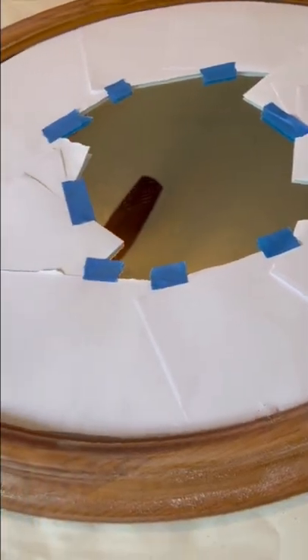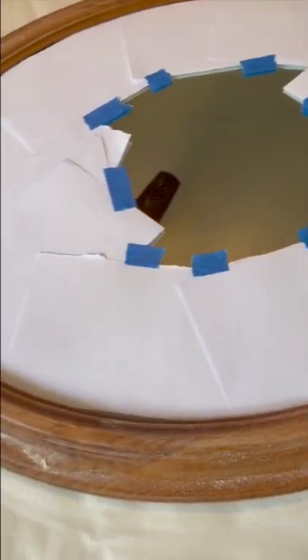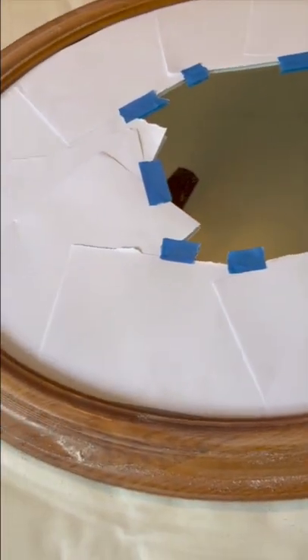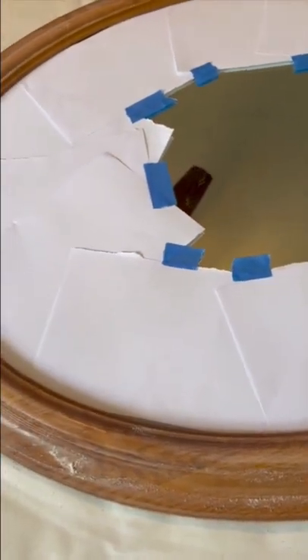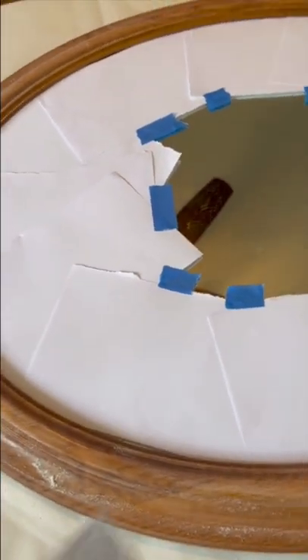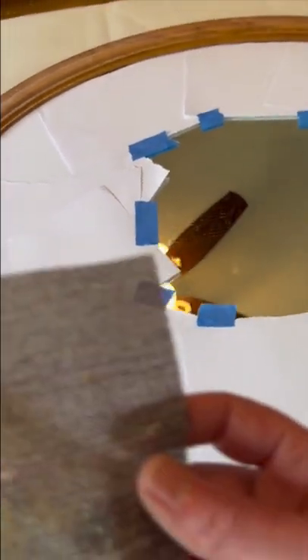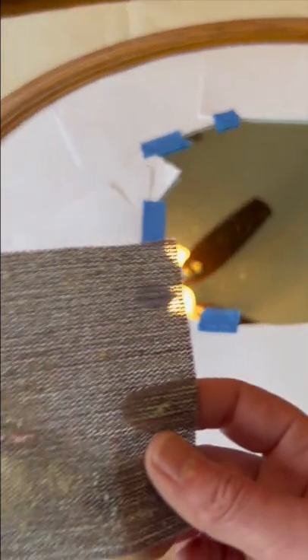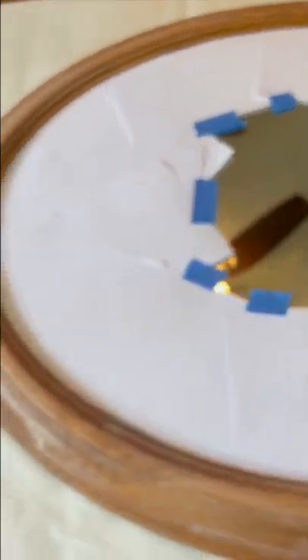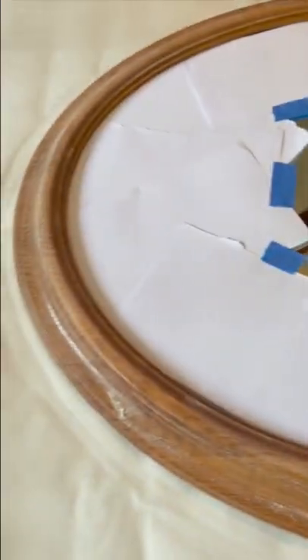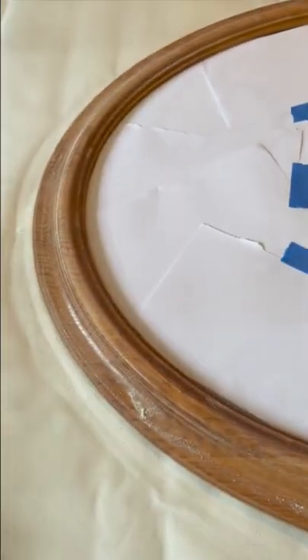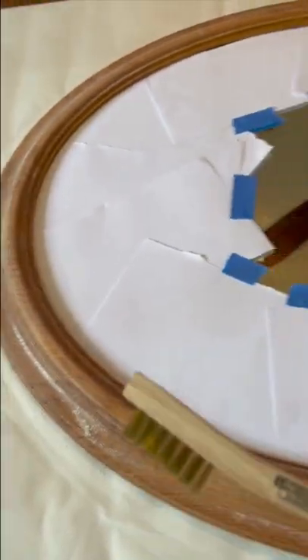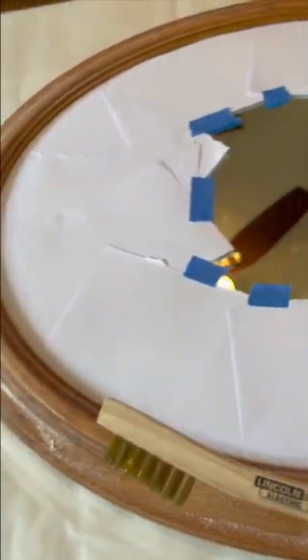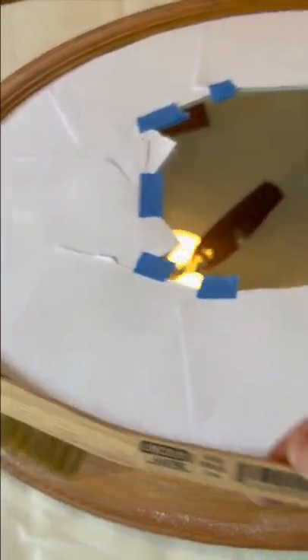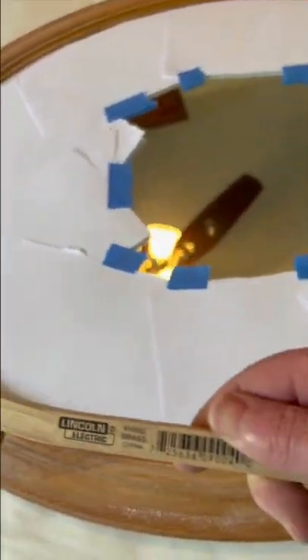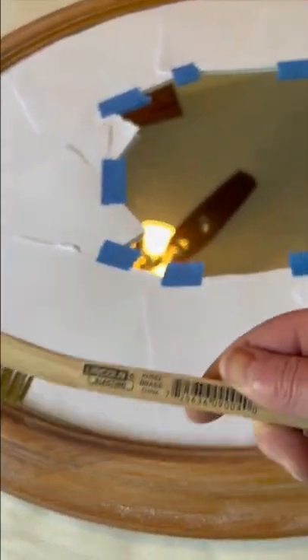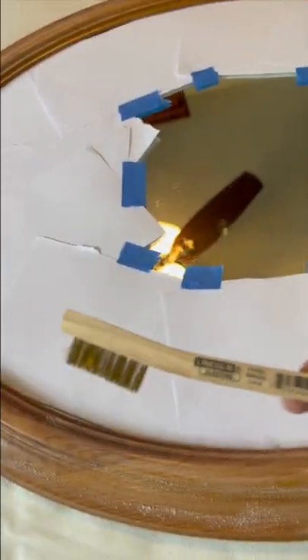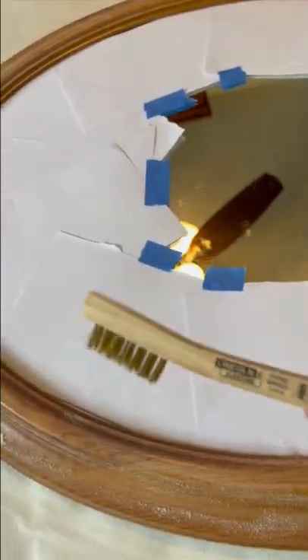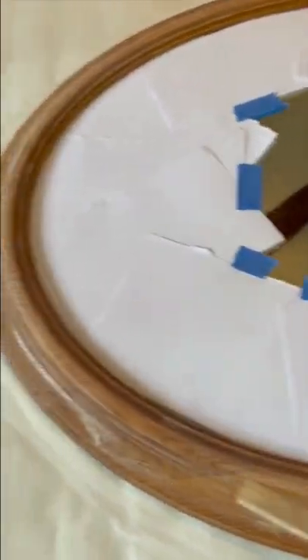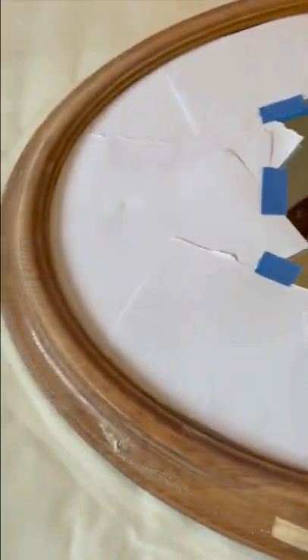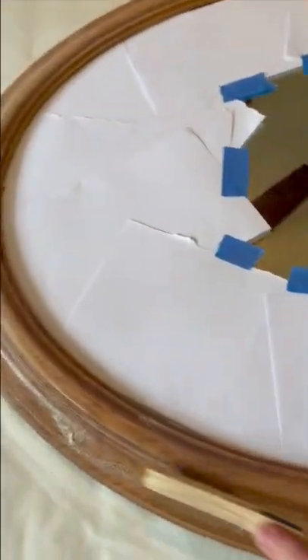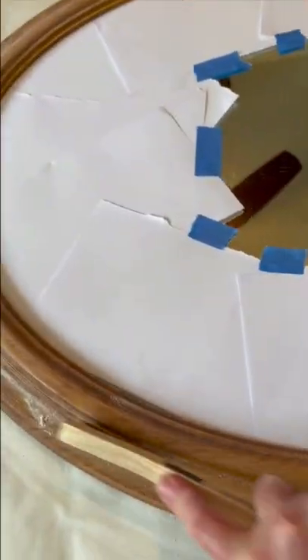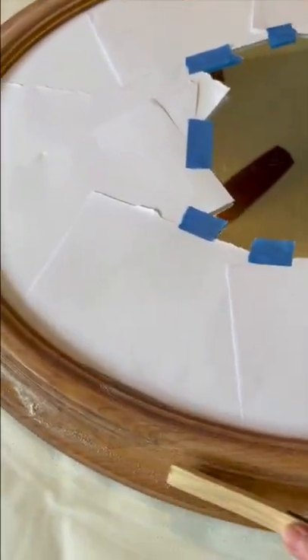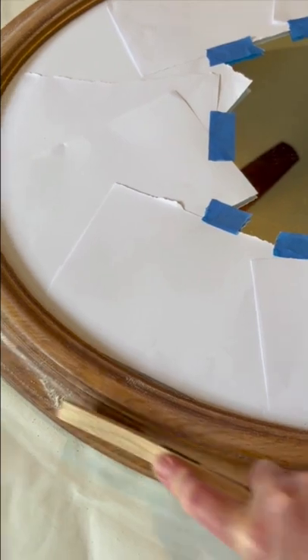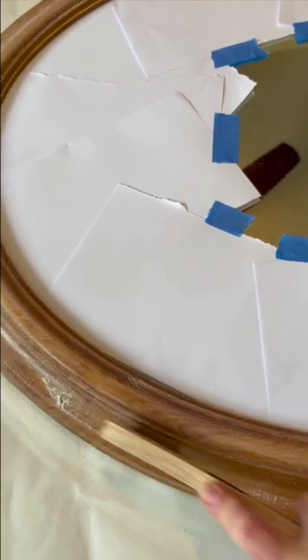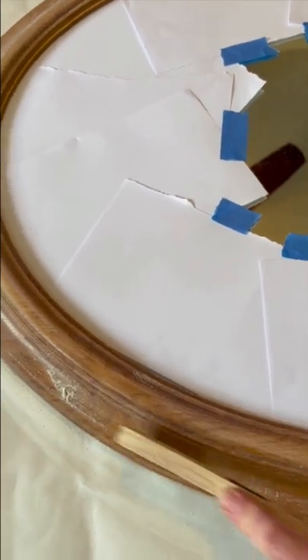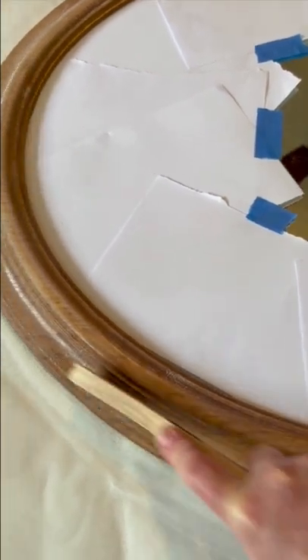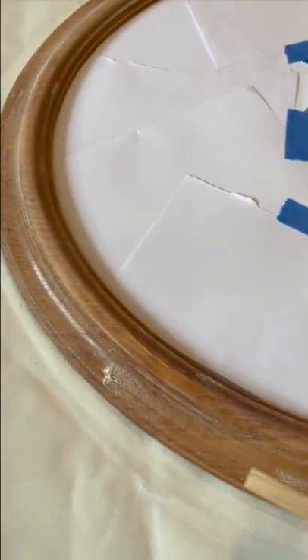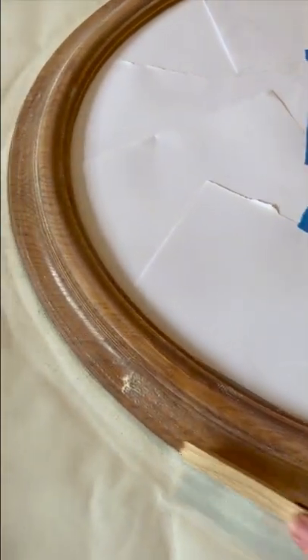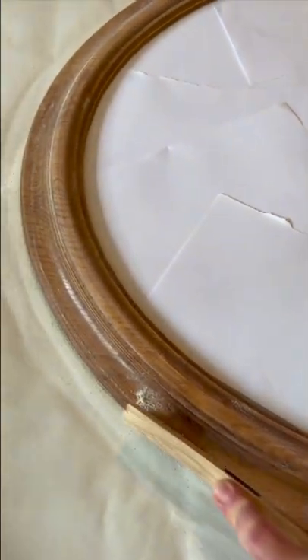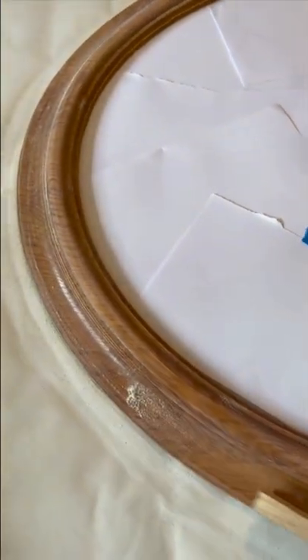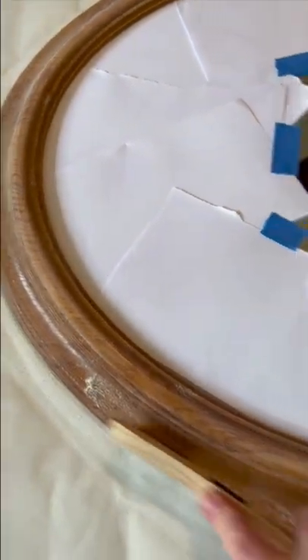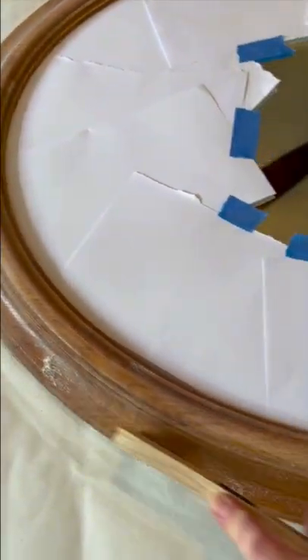You're going to want to take some sandpaper and a wire brush and go around everywhere that you want to paint.